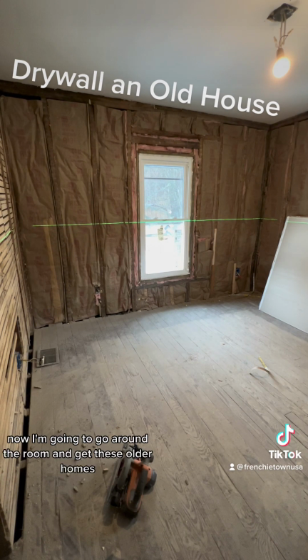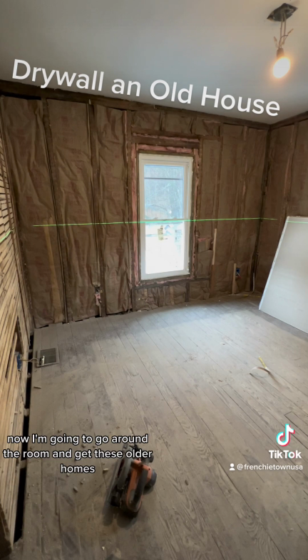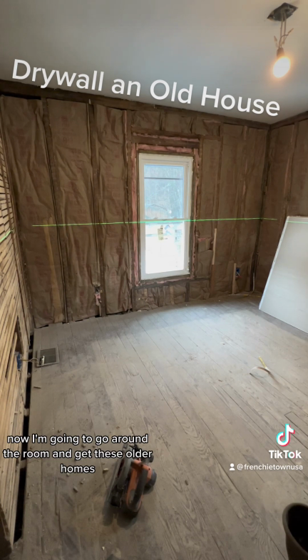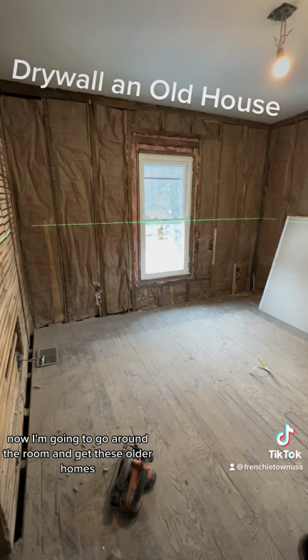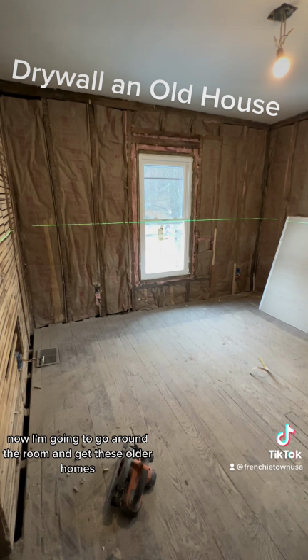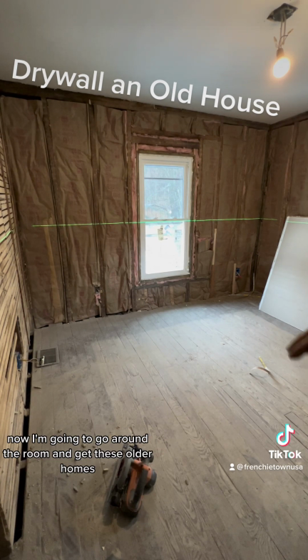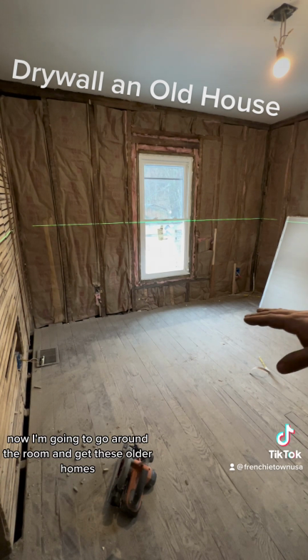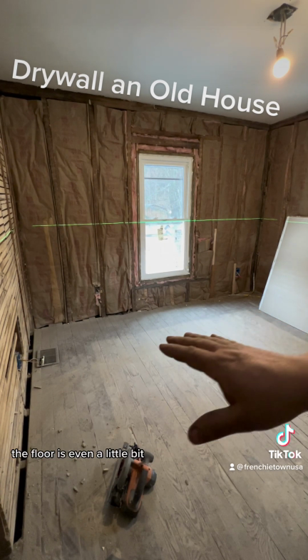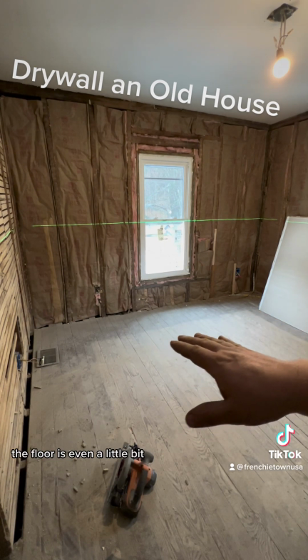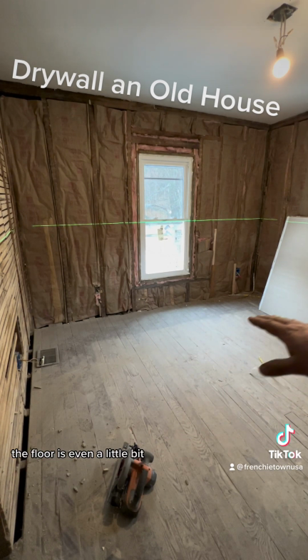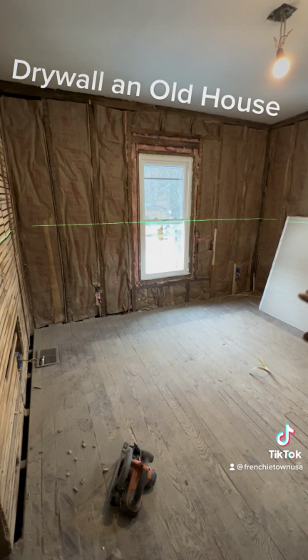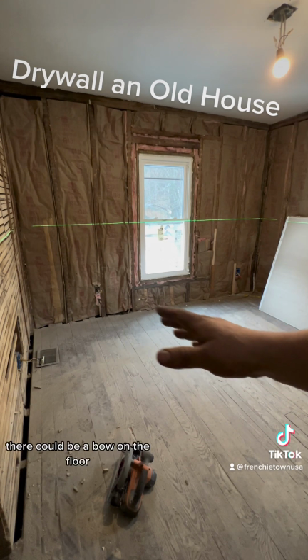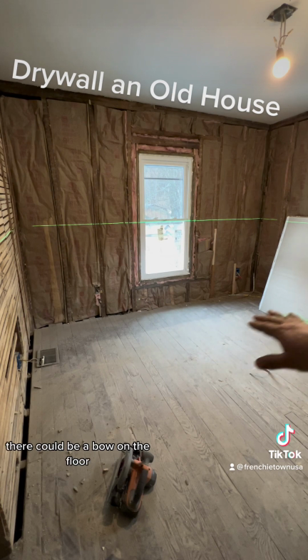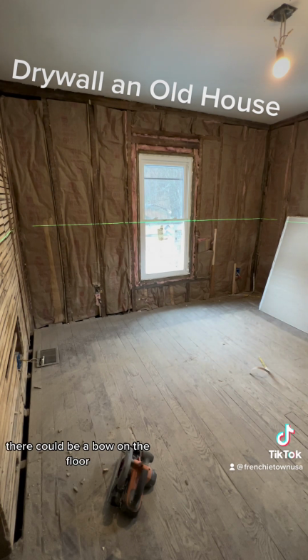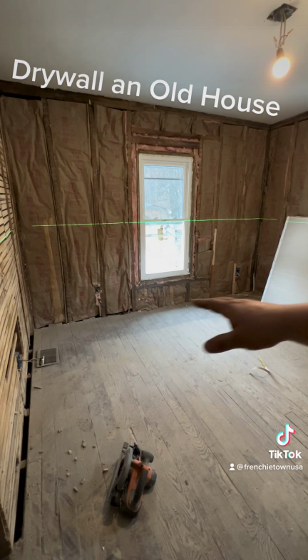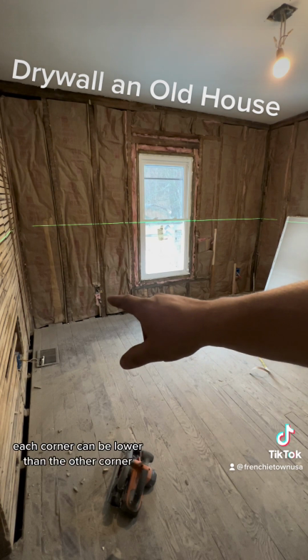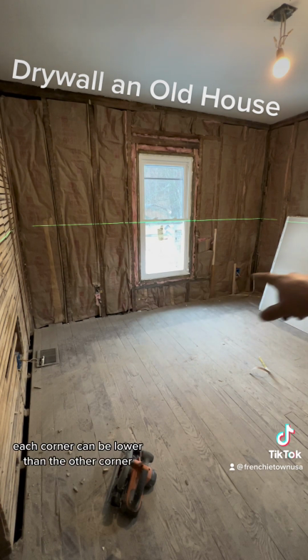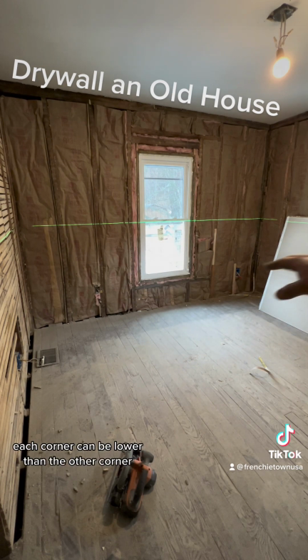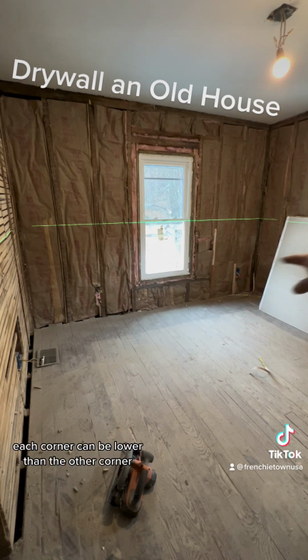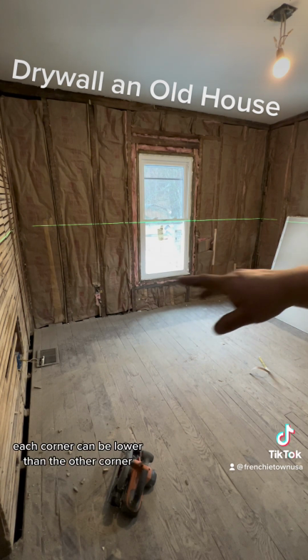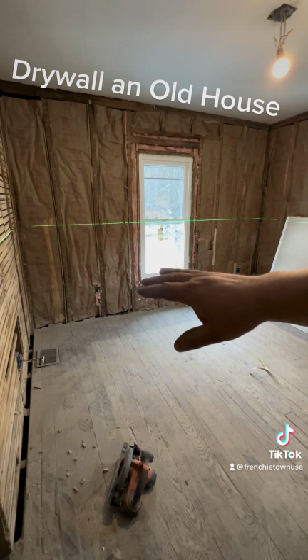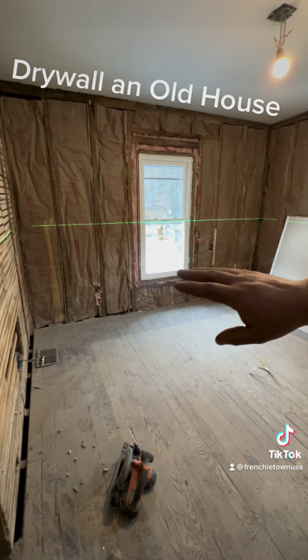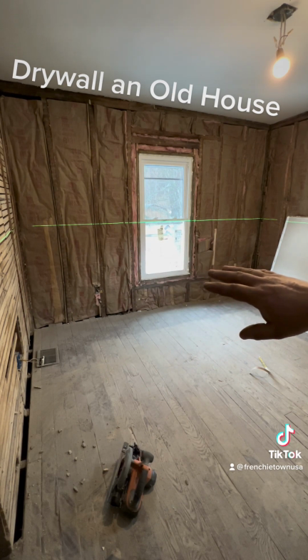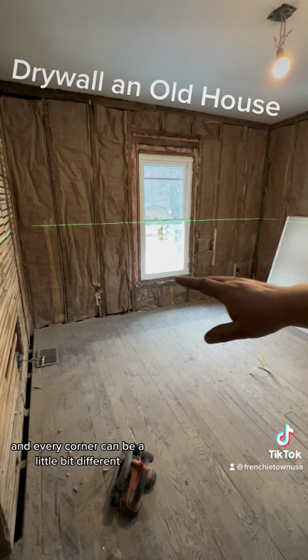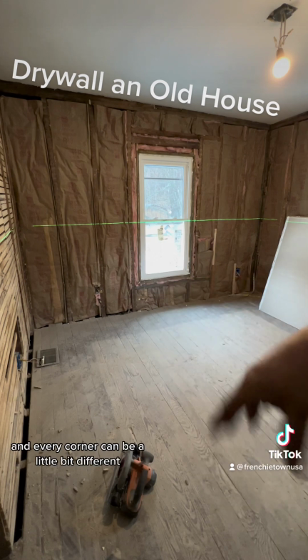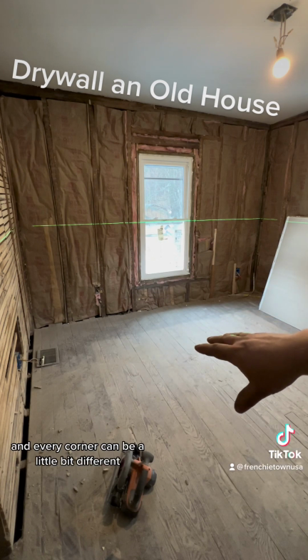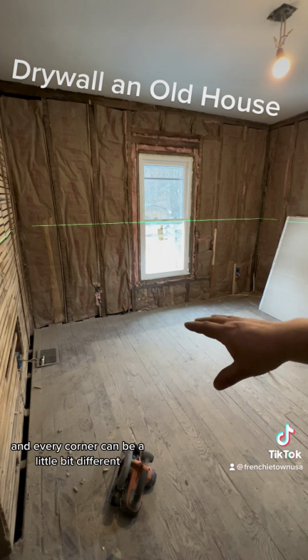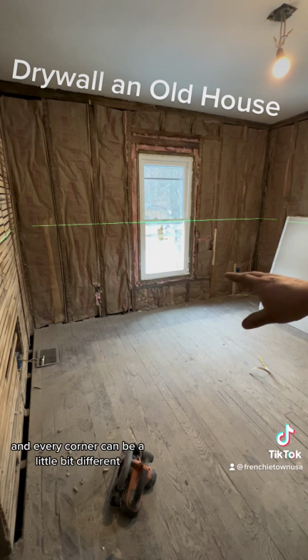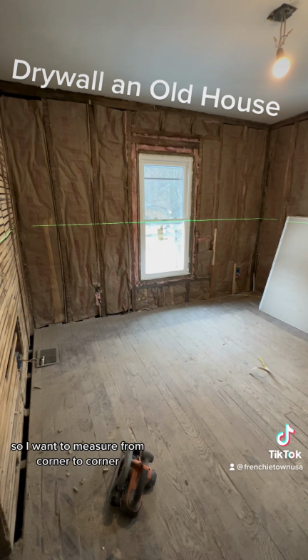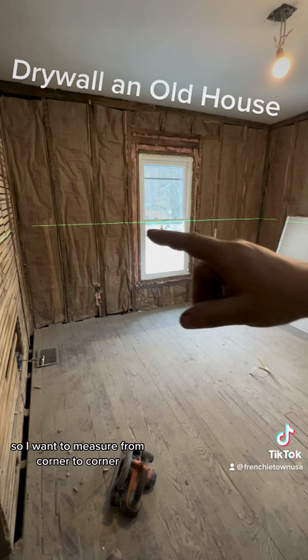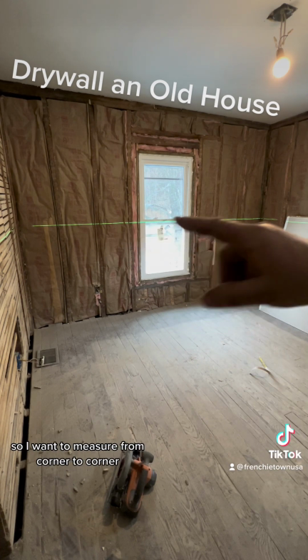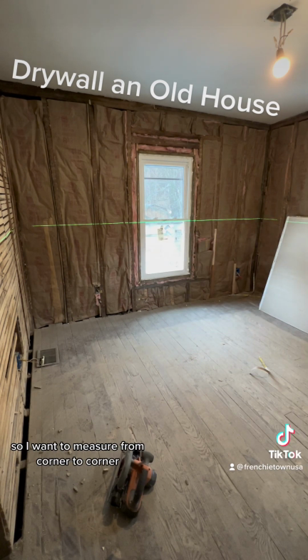In older homes, I'm going to go around the room because the floor can be a little uneven. It could be a bow in the floor. Each corner can be lower than the other corner, and every corner can be a little bit different.